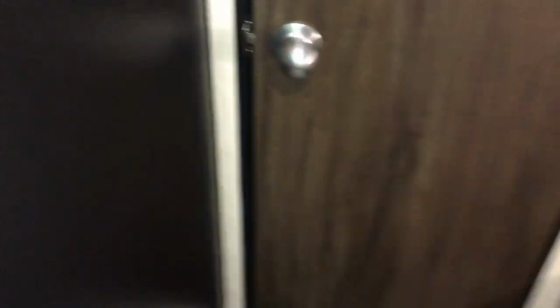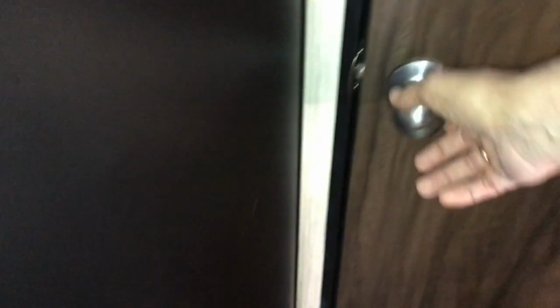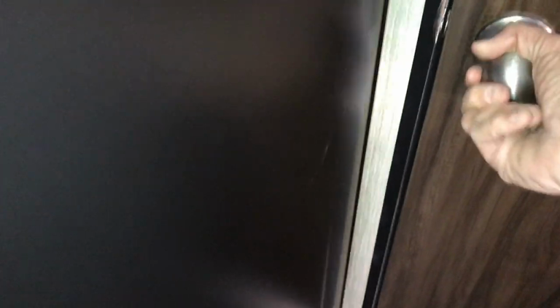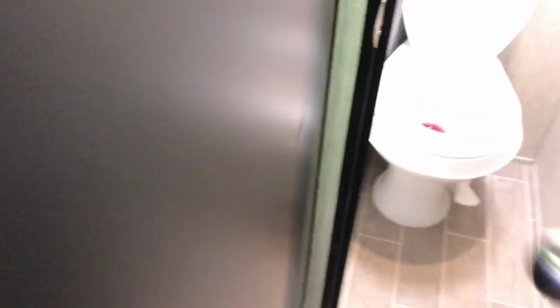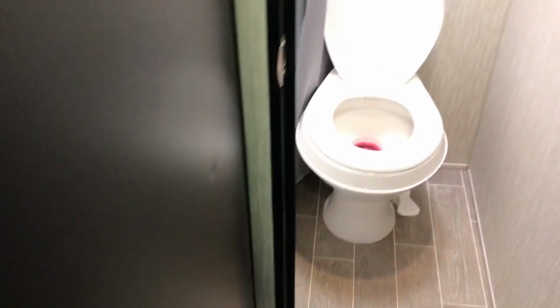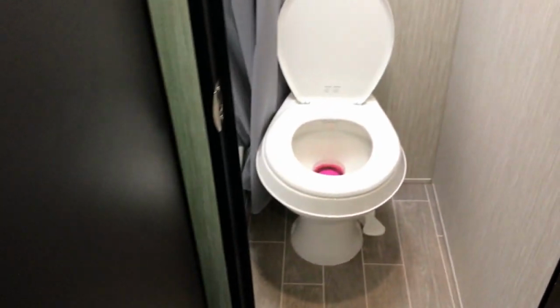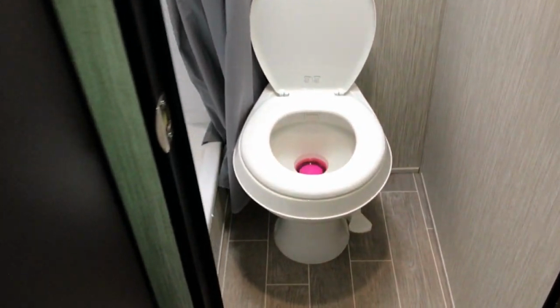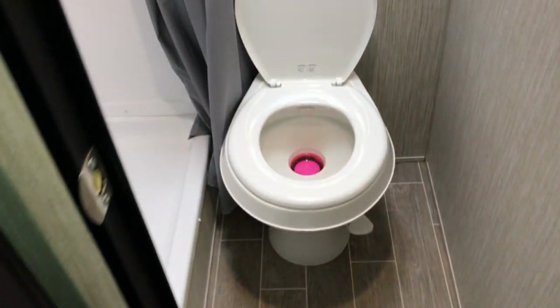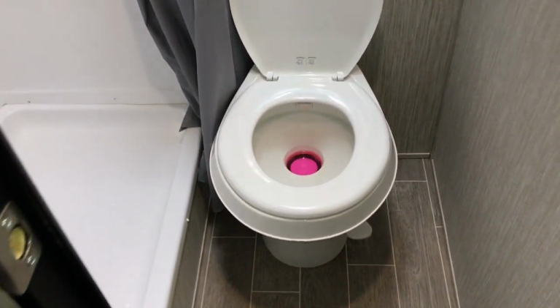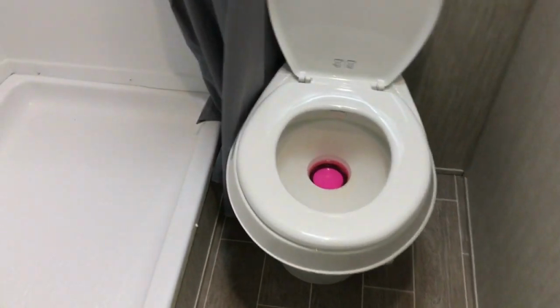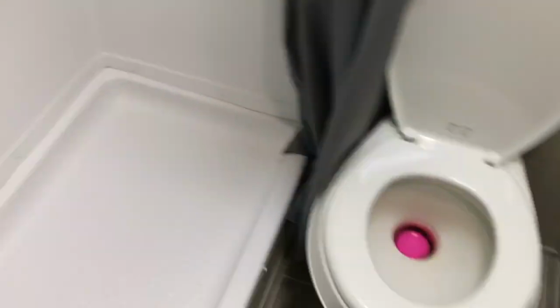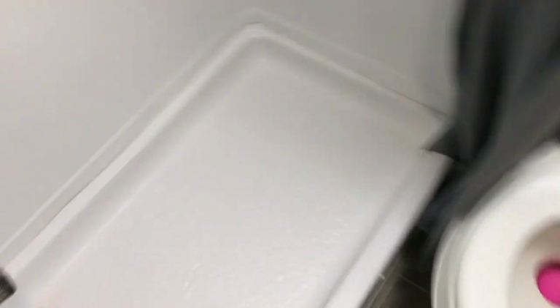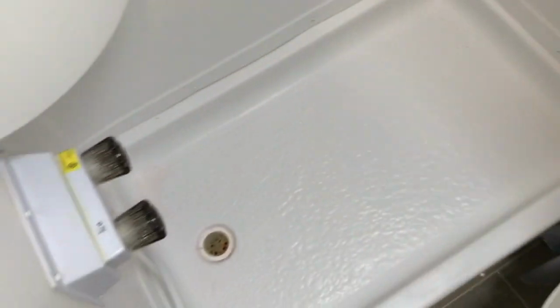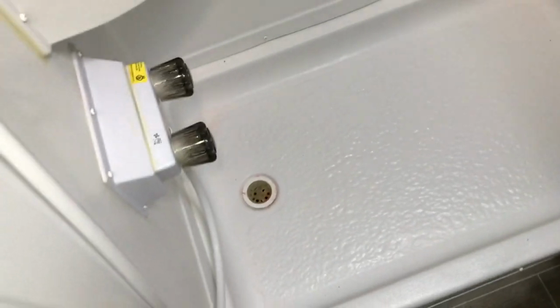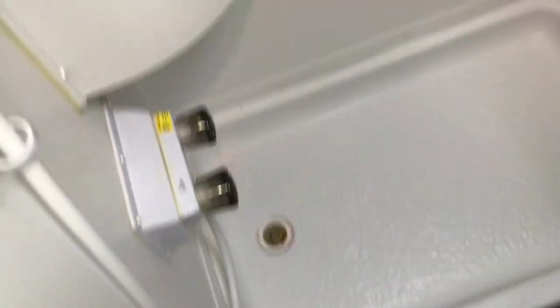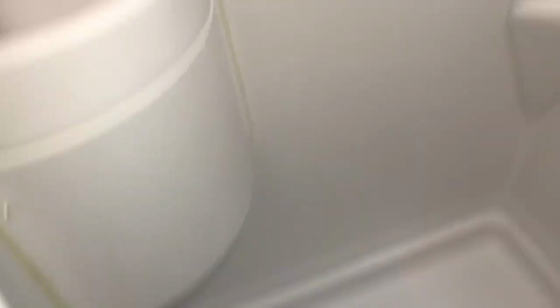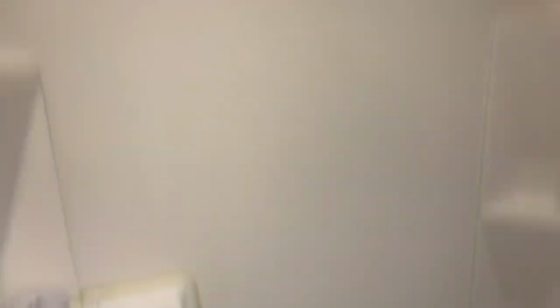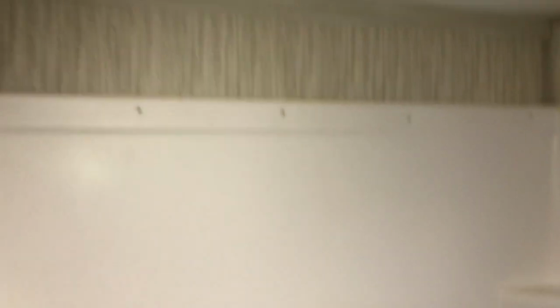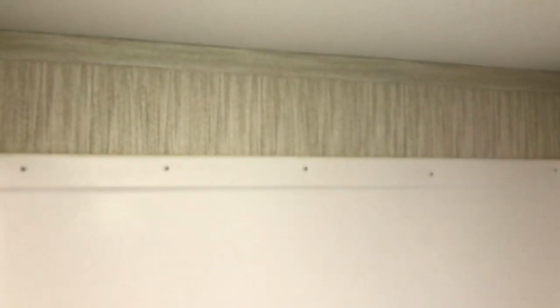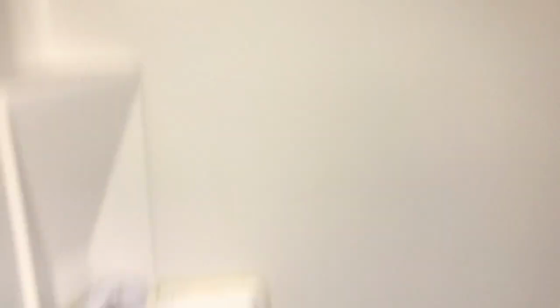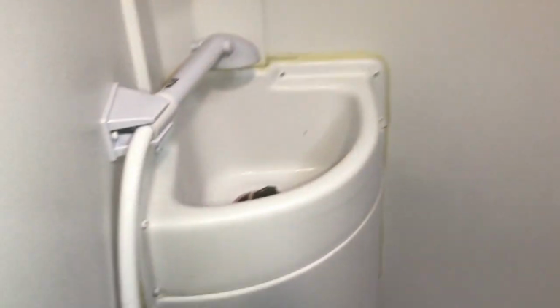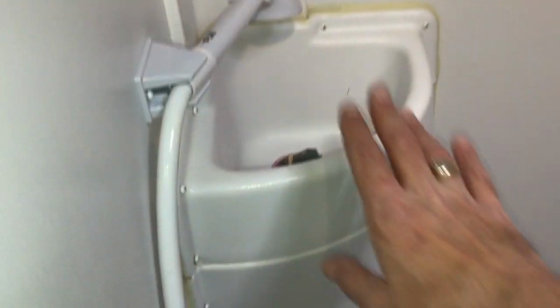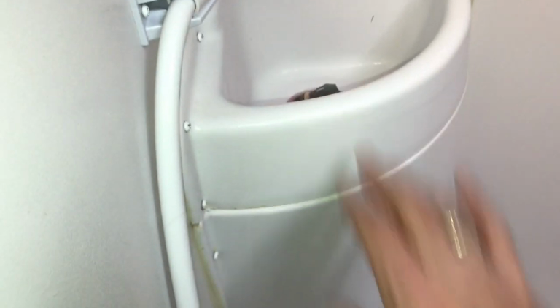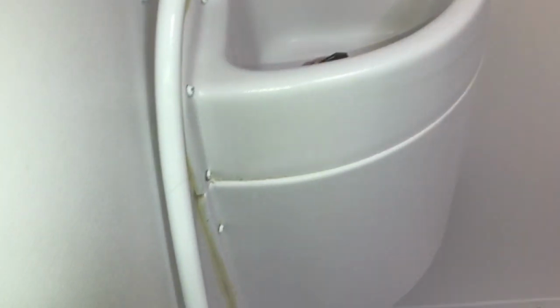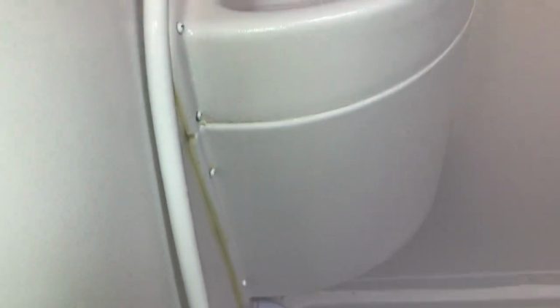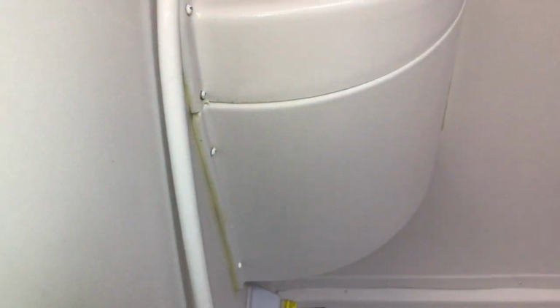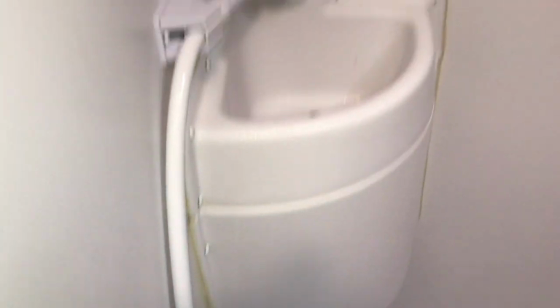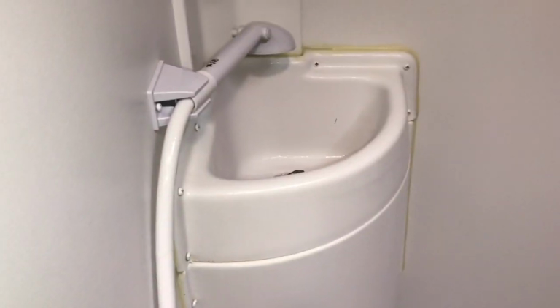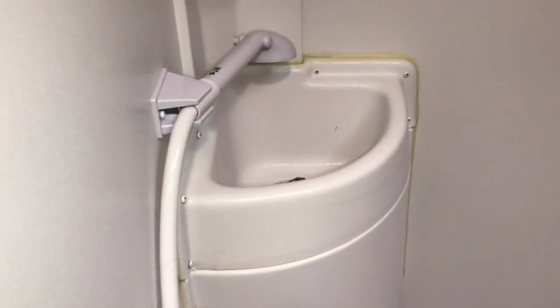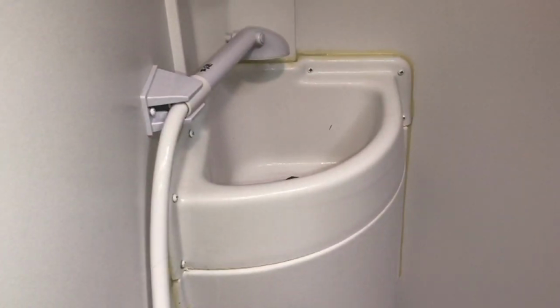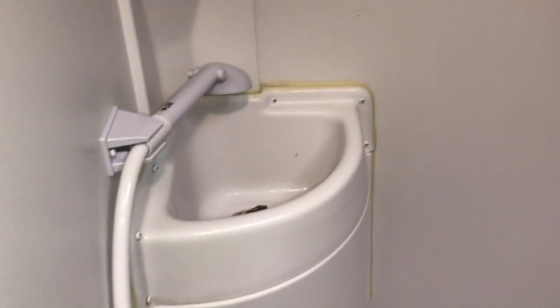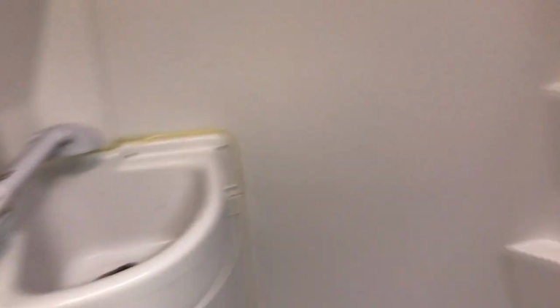As we go into the restroom, what you have here is a nice size toilet — it's a foot flush commode. And you have a nice full-size stand-up shower and a little miniature sink, just in case you want to brush your teeth or whatever while you're in the shower.